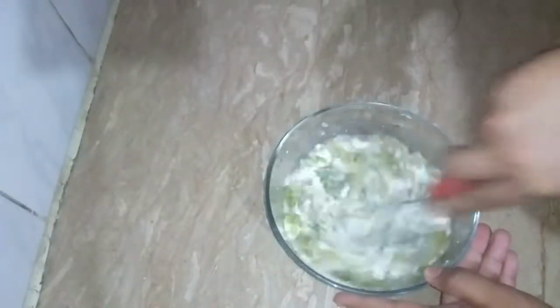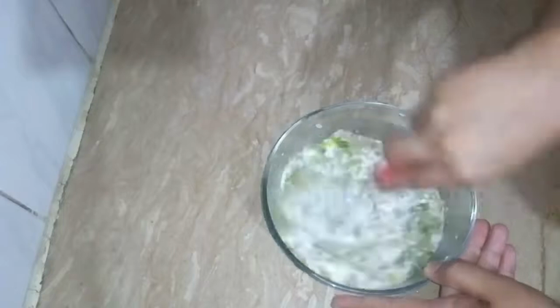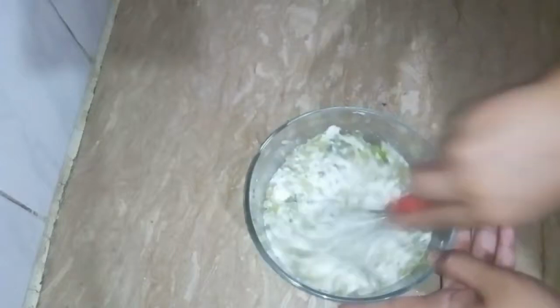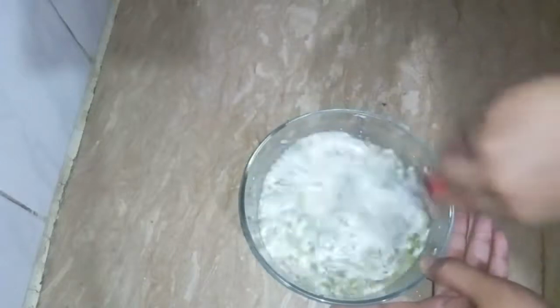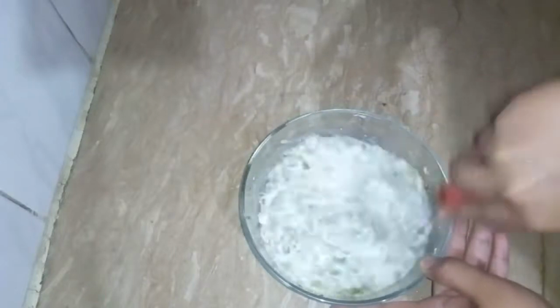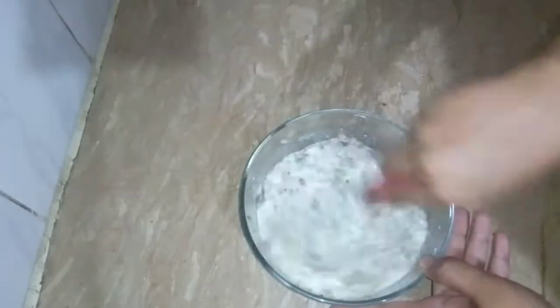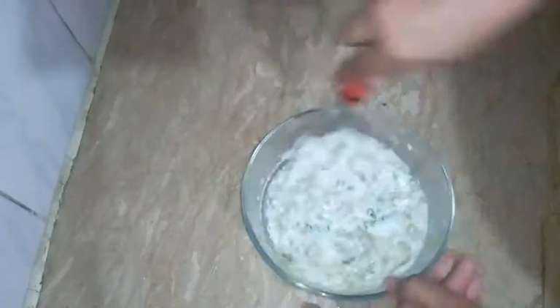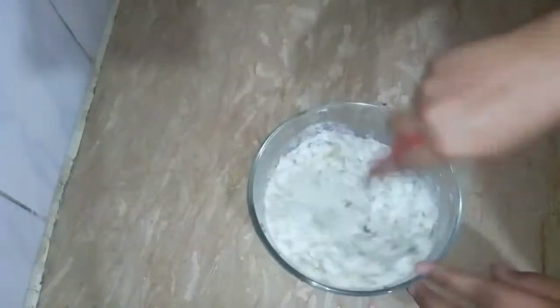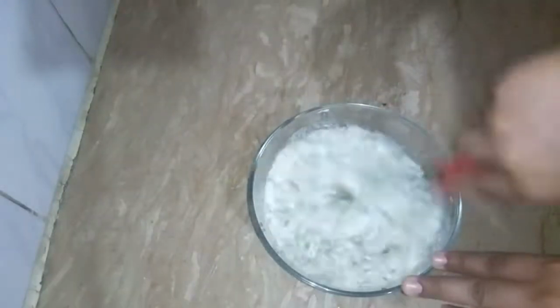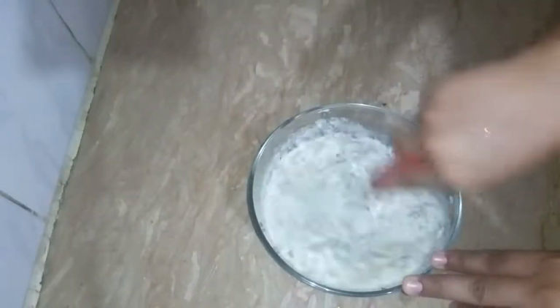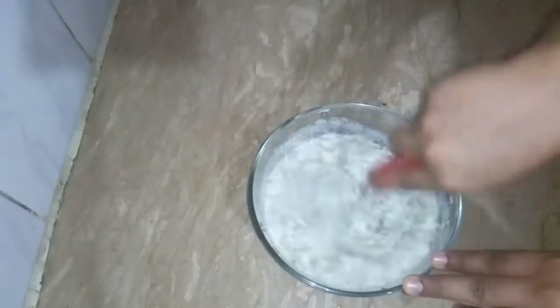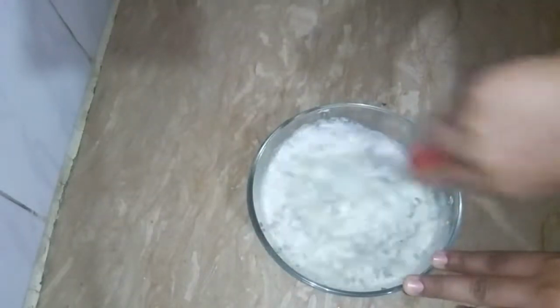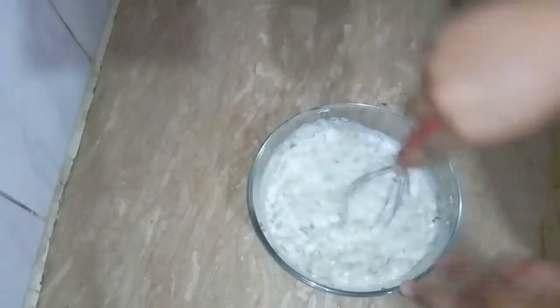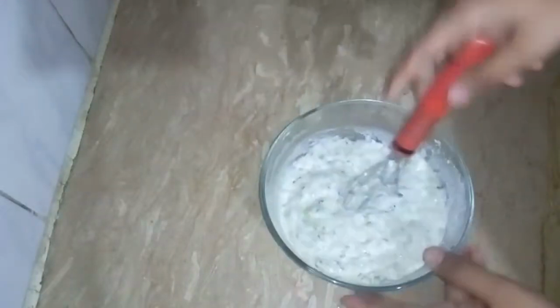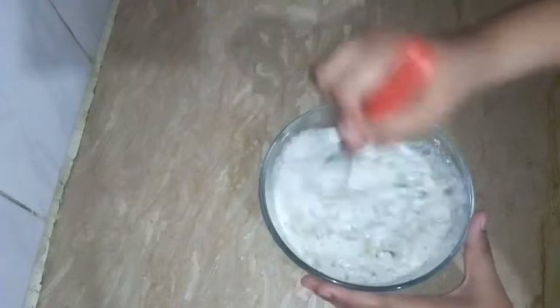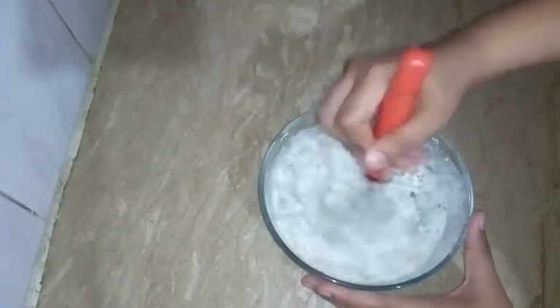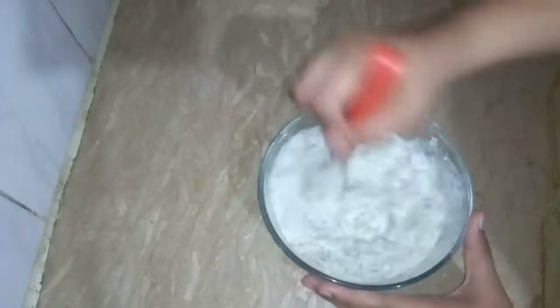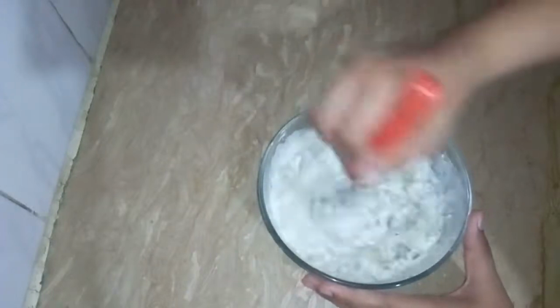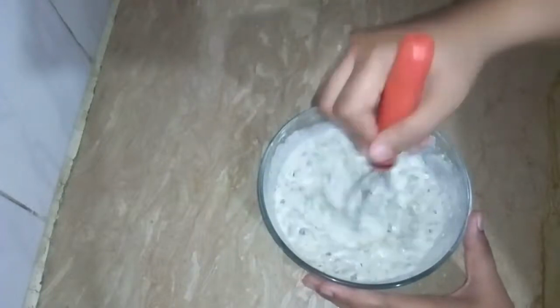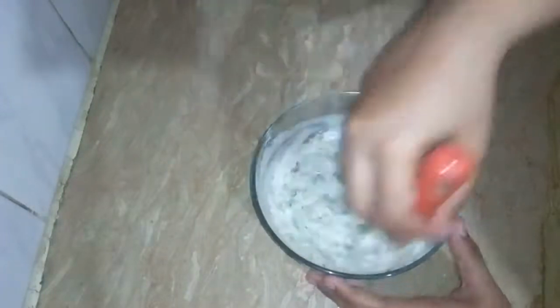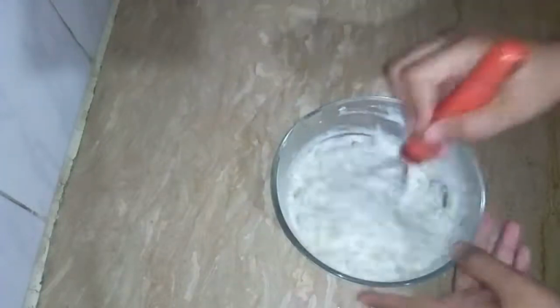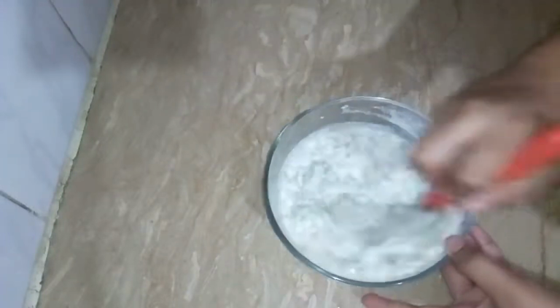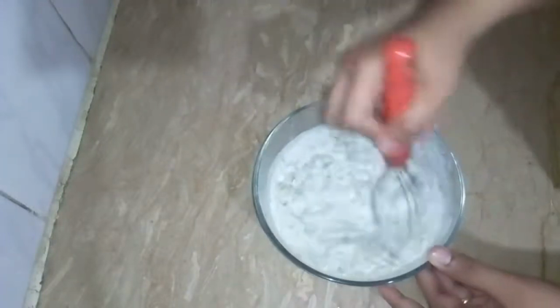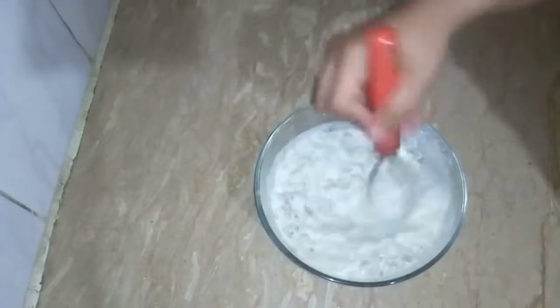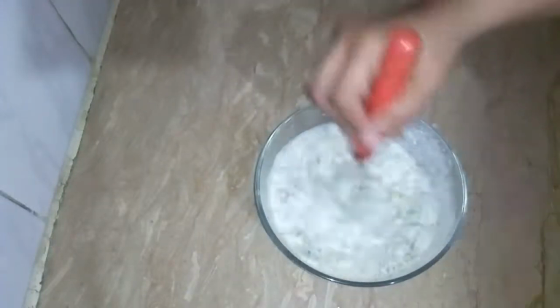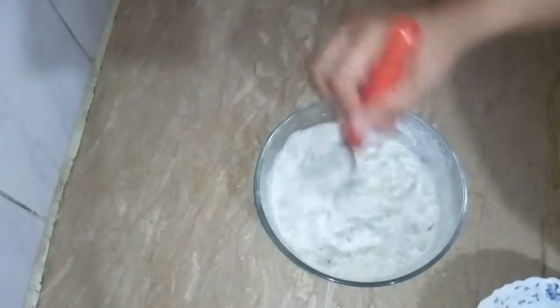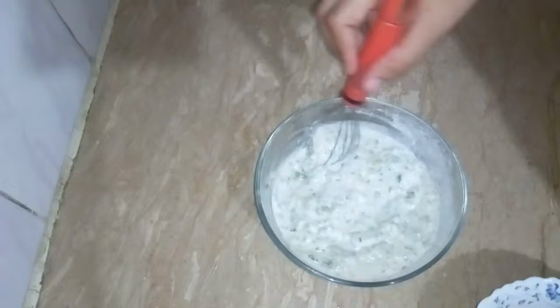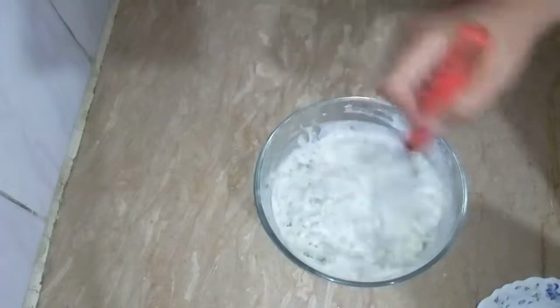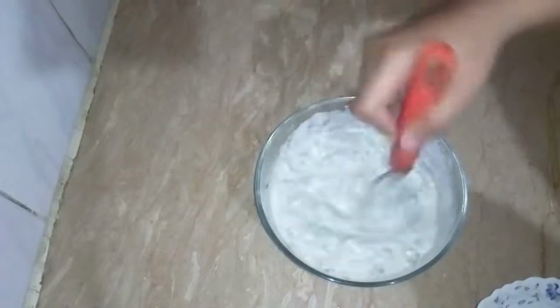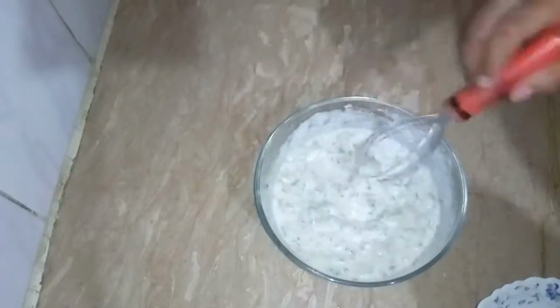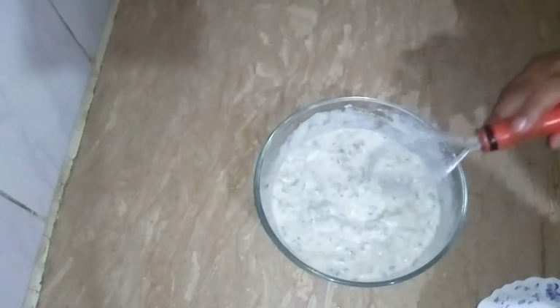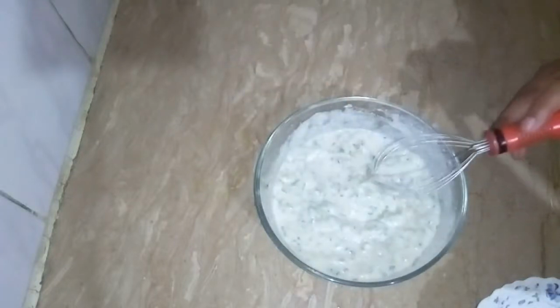If you prefer it, you can add the batter too. We will mix it well. The one with zira (cumin) is good.